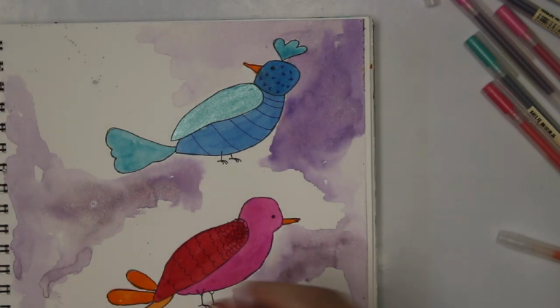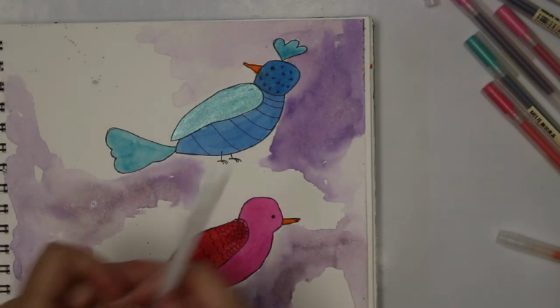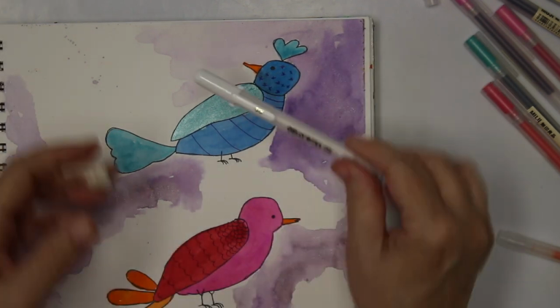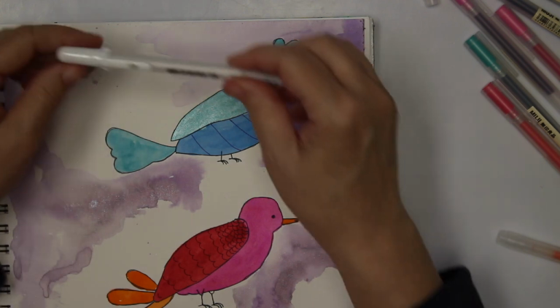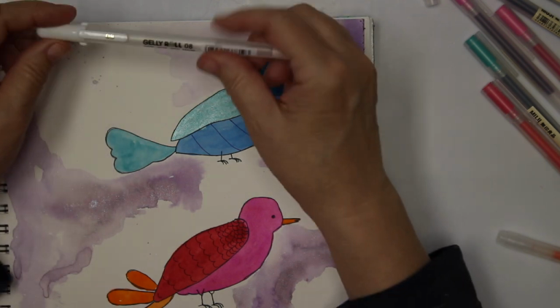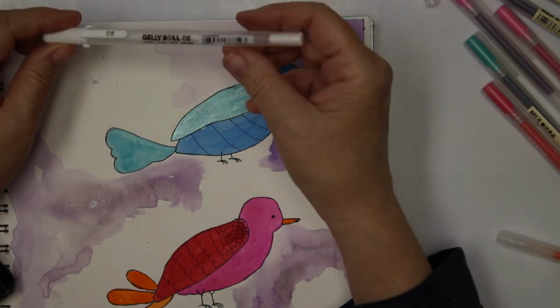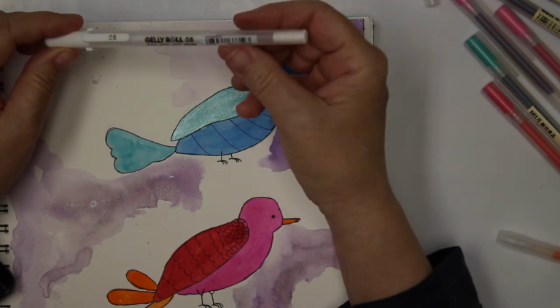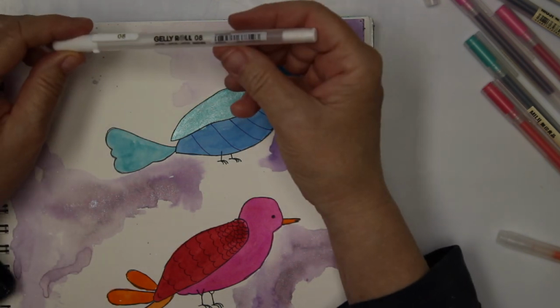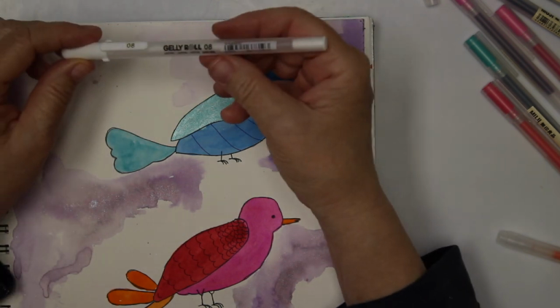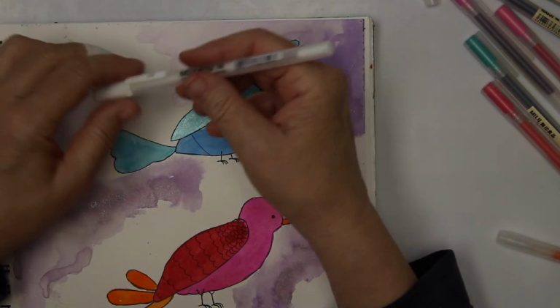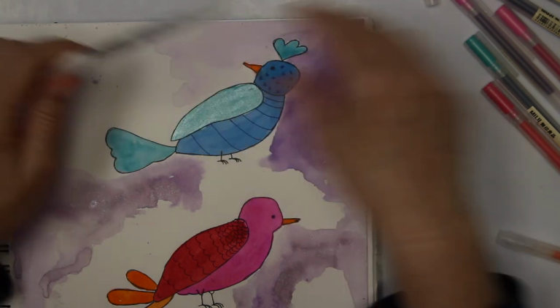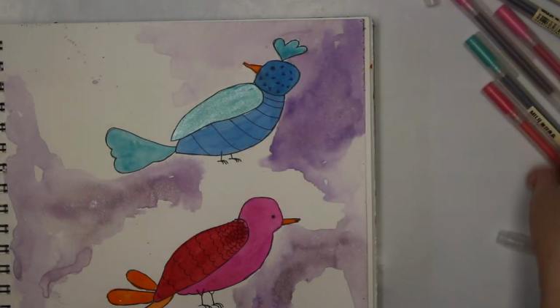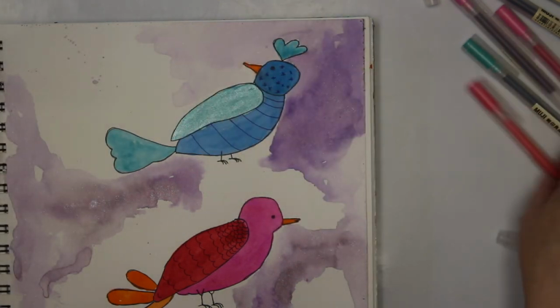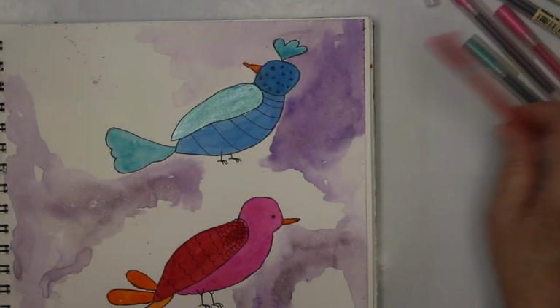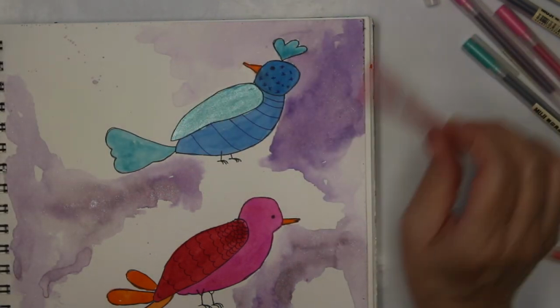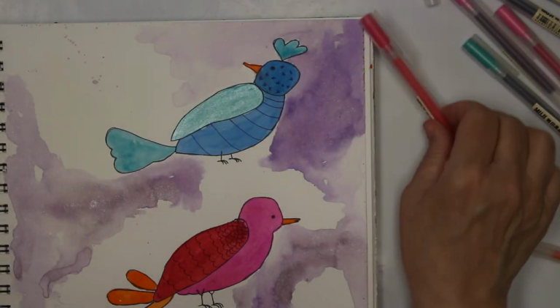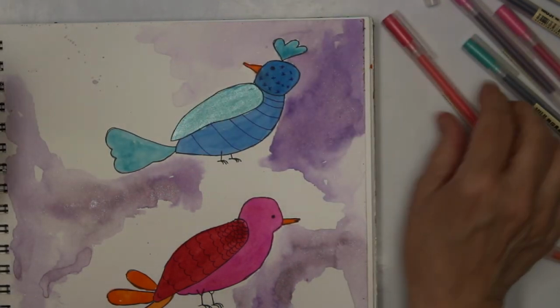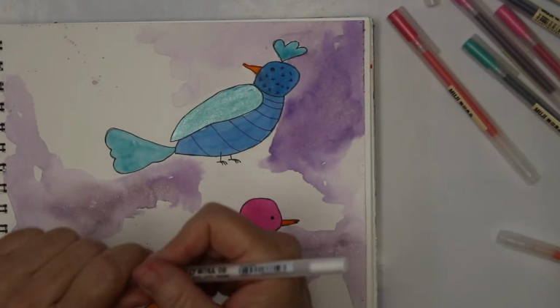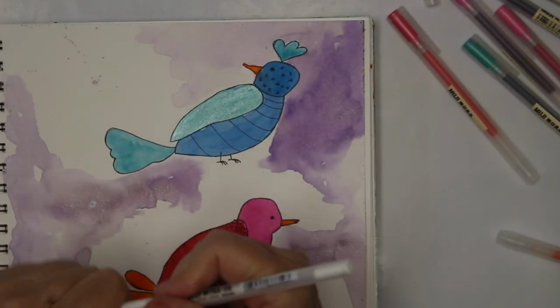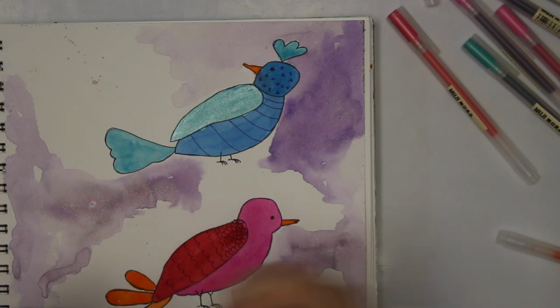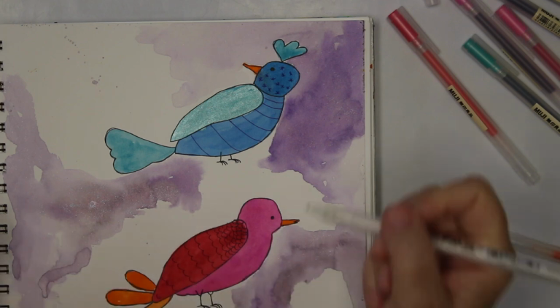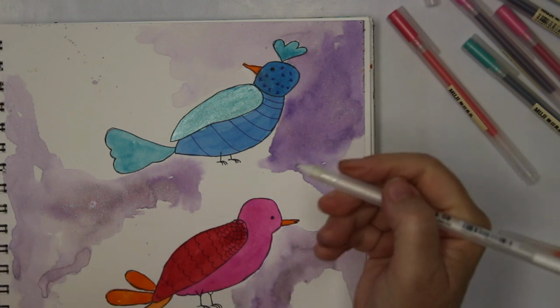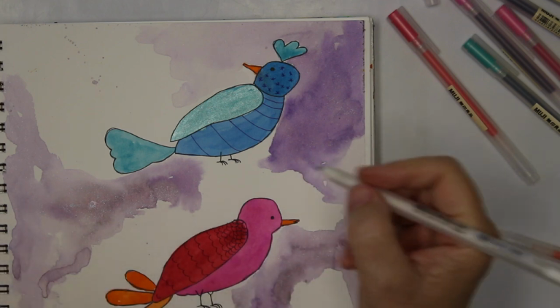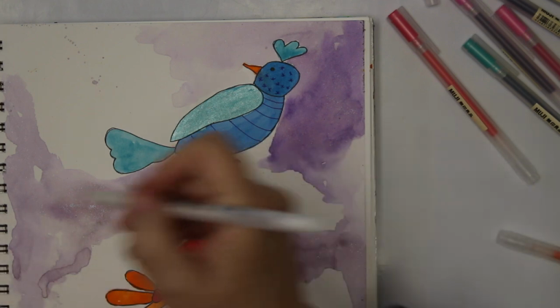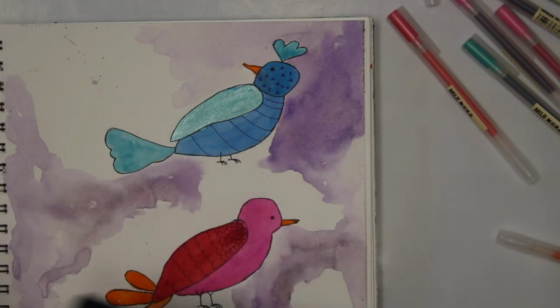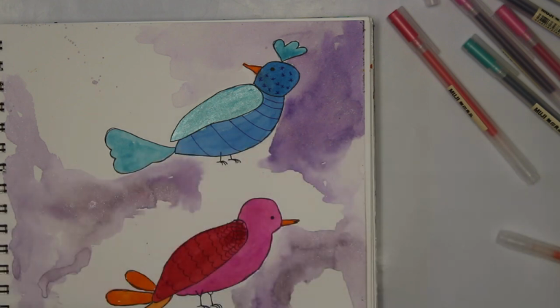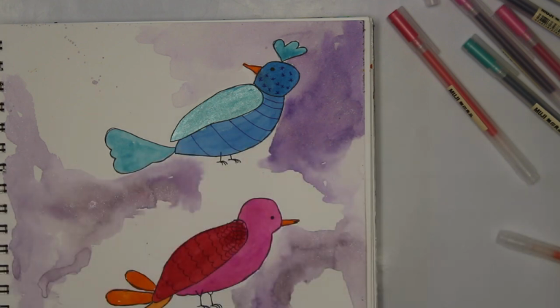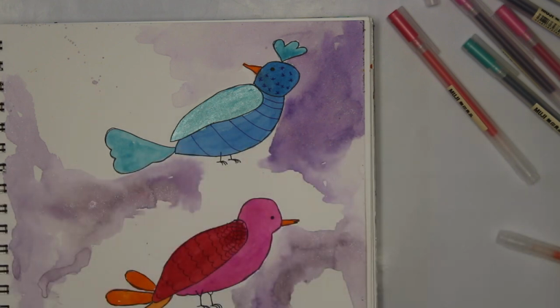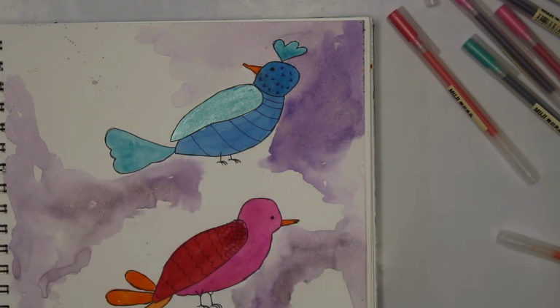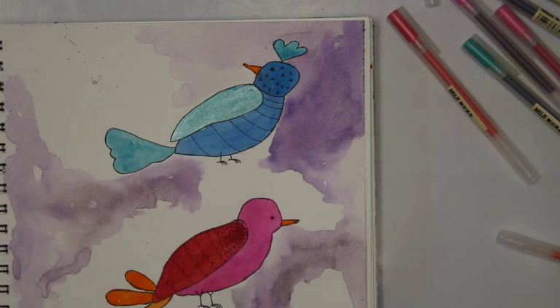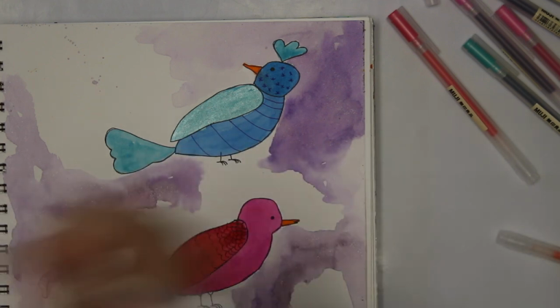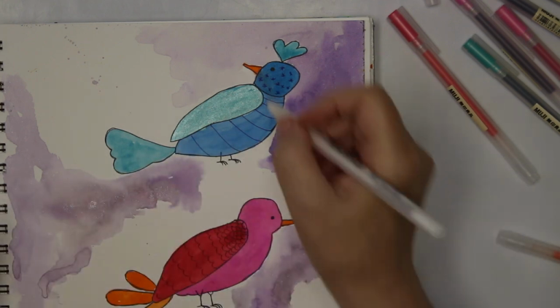I also have a white jelly roll — it's a Sakura, which wasn't included in those gel pens I mentioned — but I know I wanted to use some white, so I'm using it.